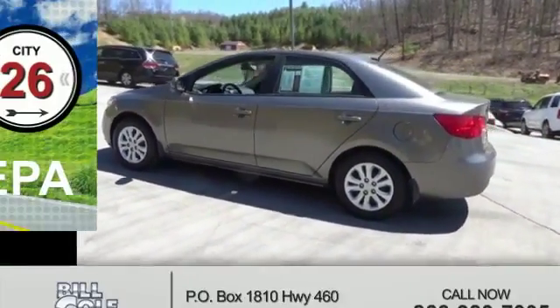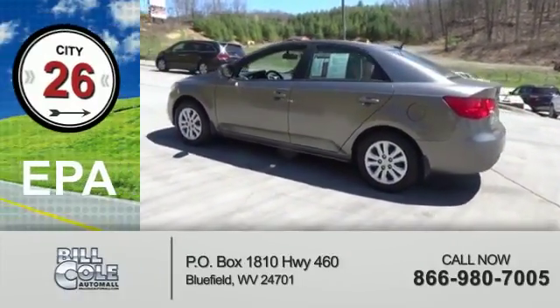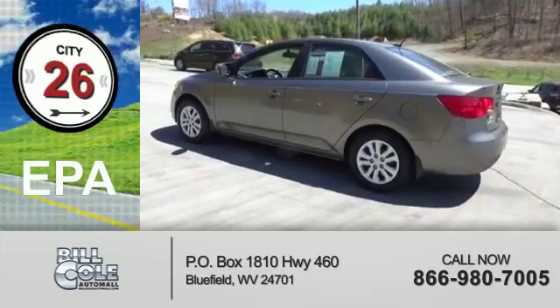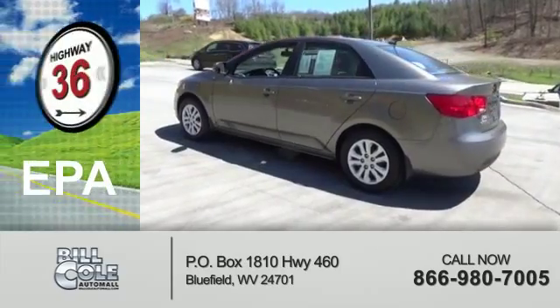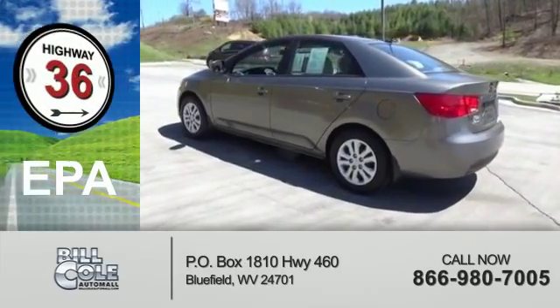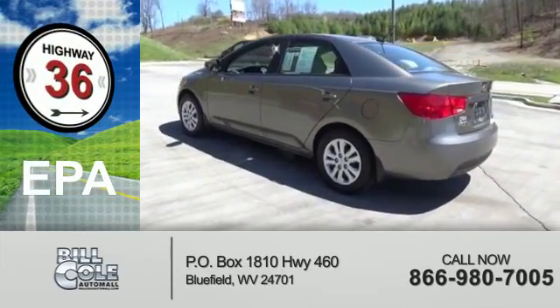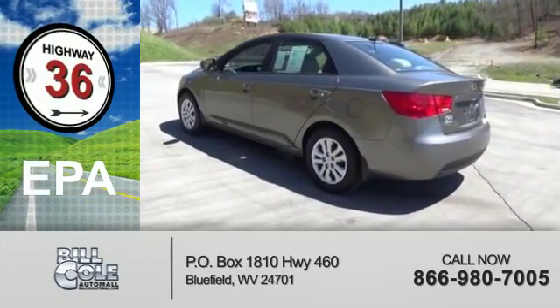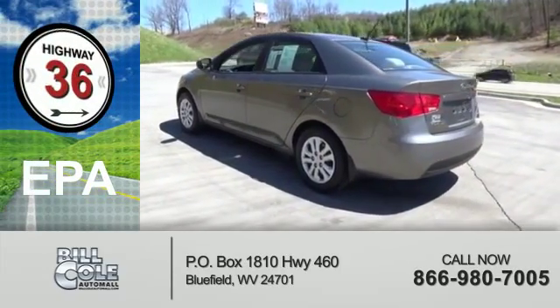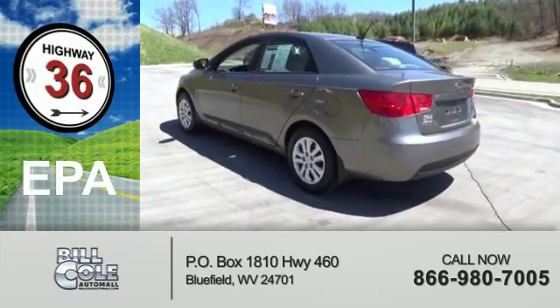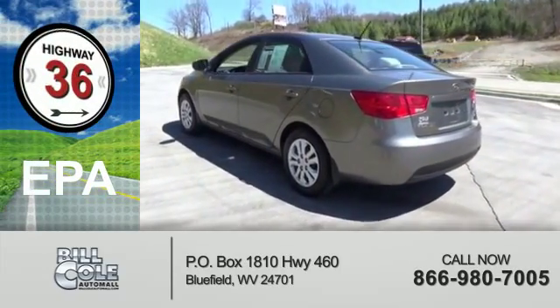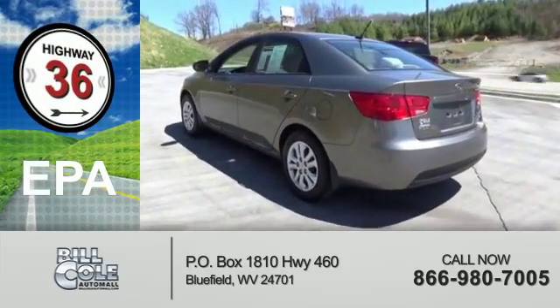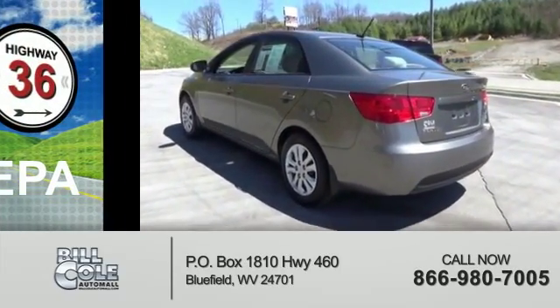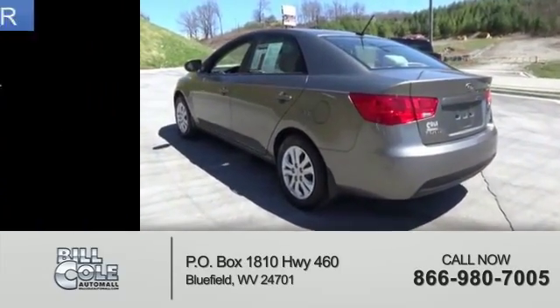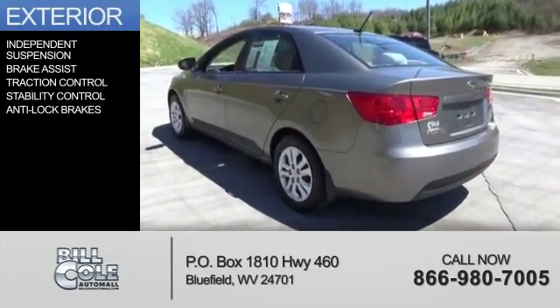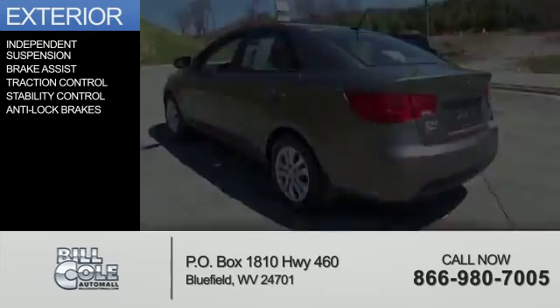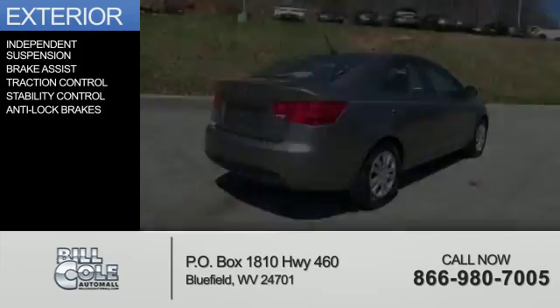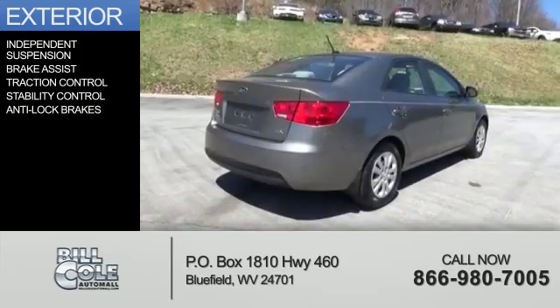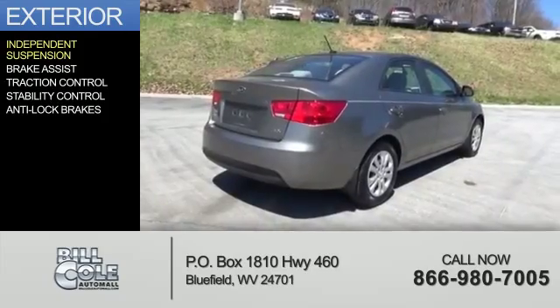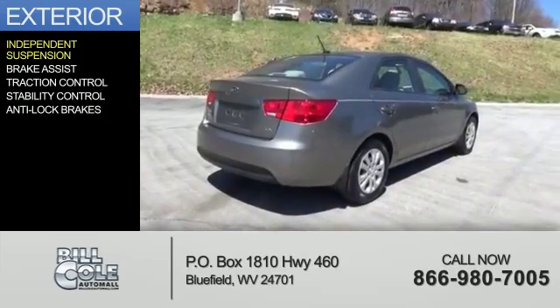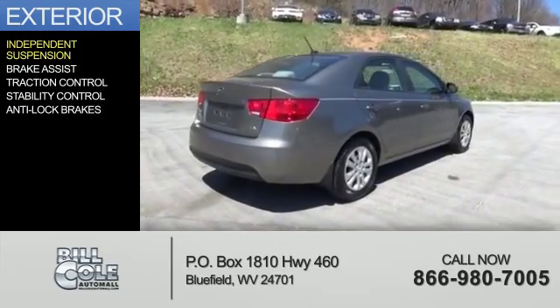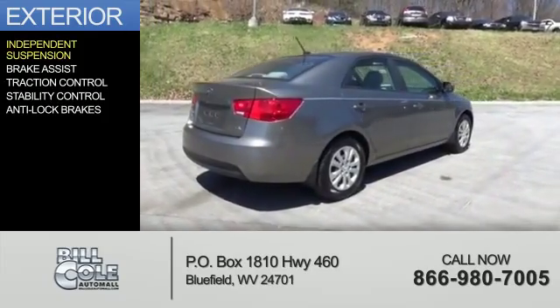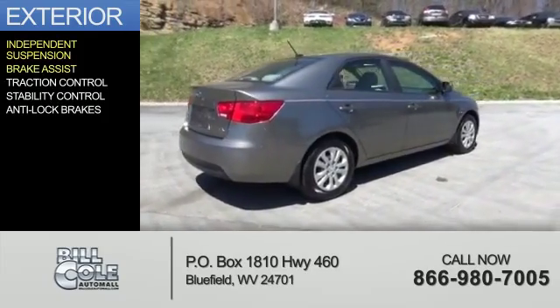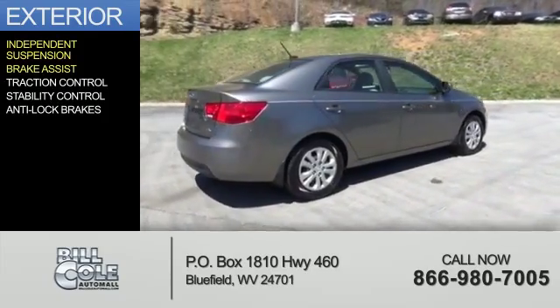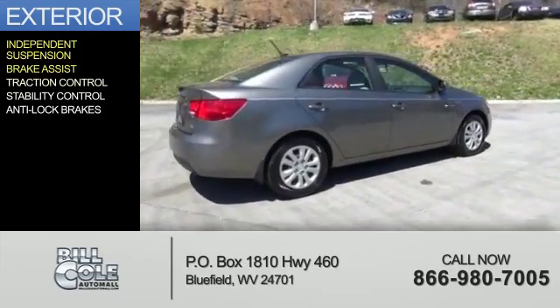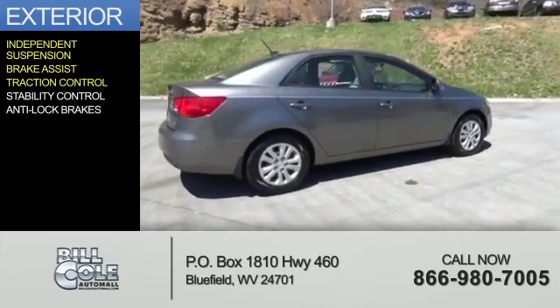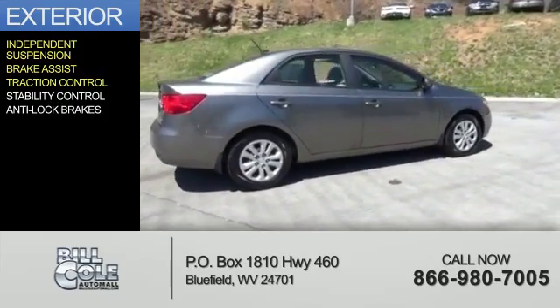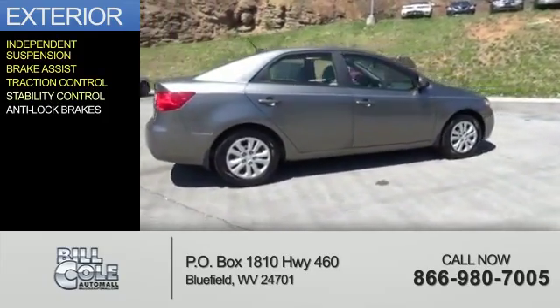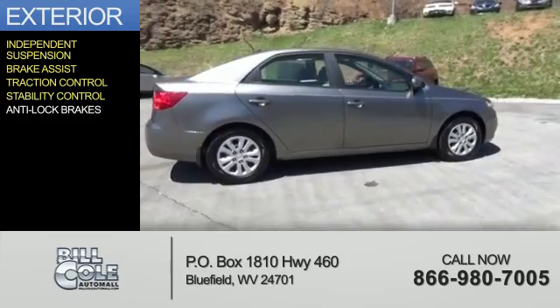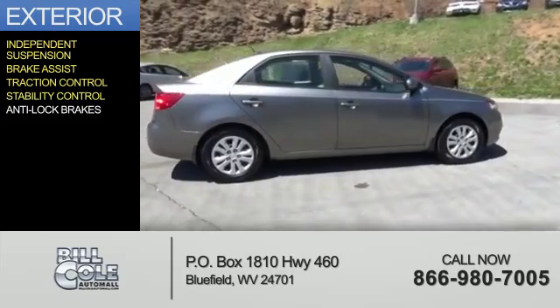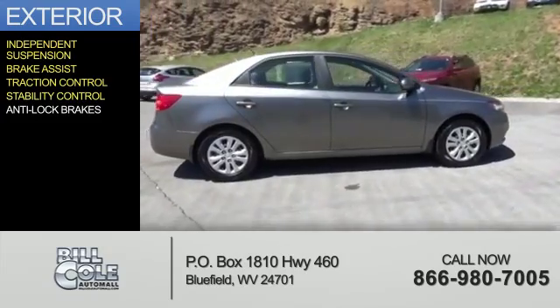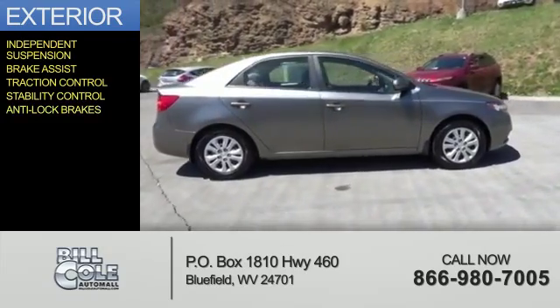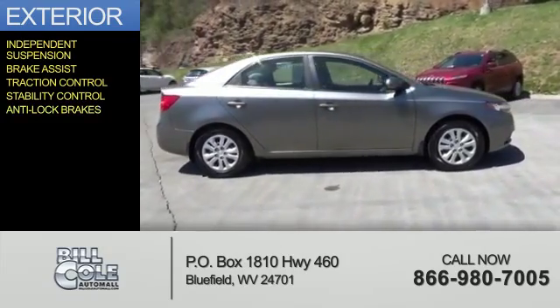Great fuel efficiency saves you money by requiring fewer trips to the gas station. The features include independent suspension, brake assist, traction control, stability control, and anti-lock brakes.